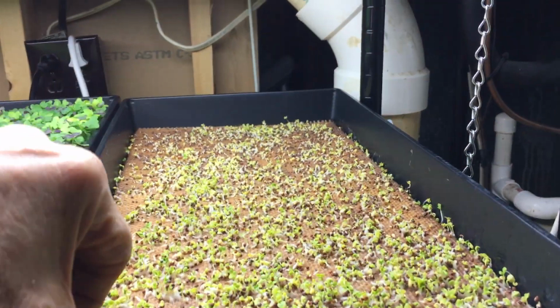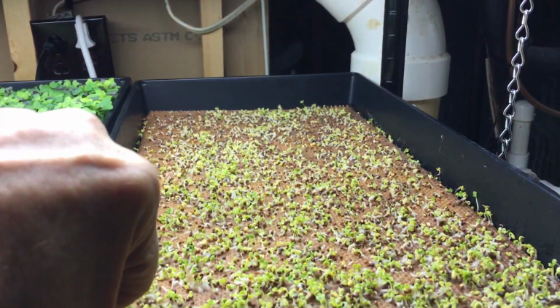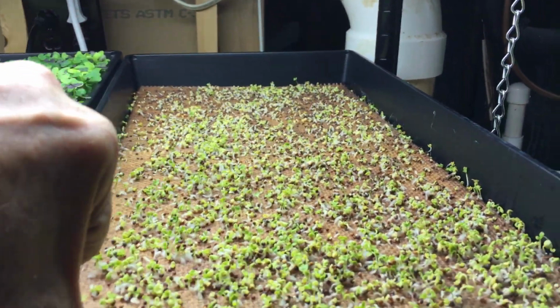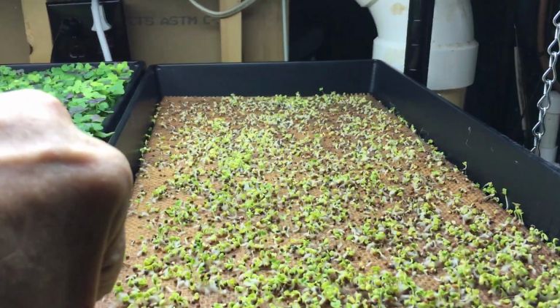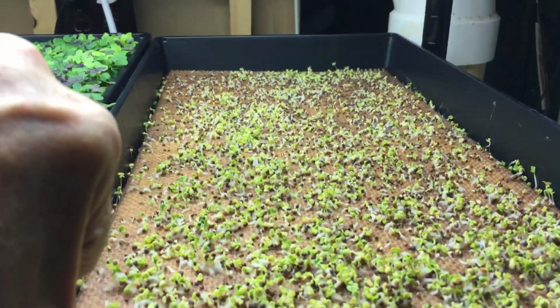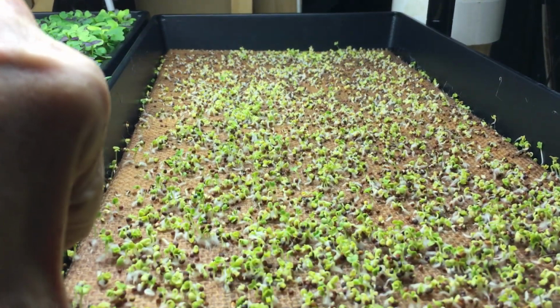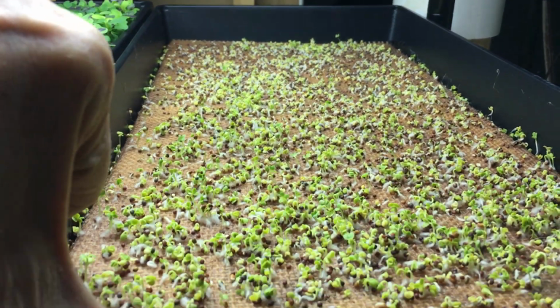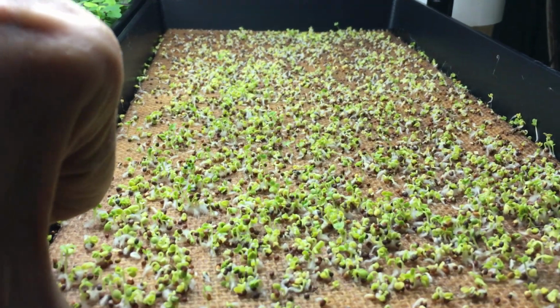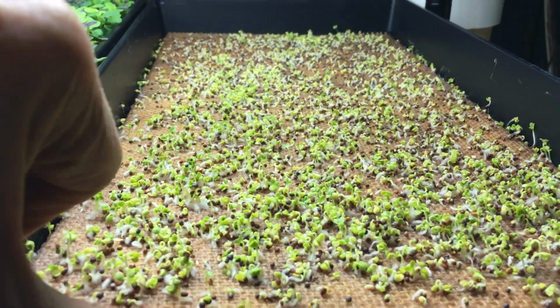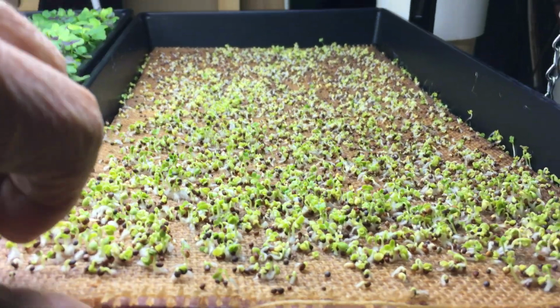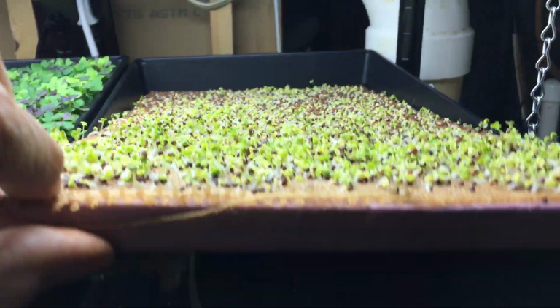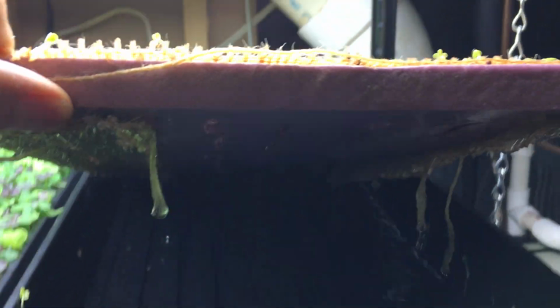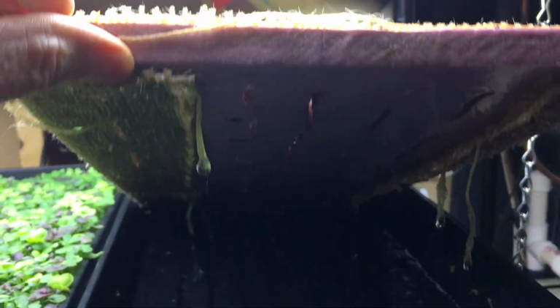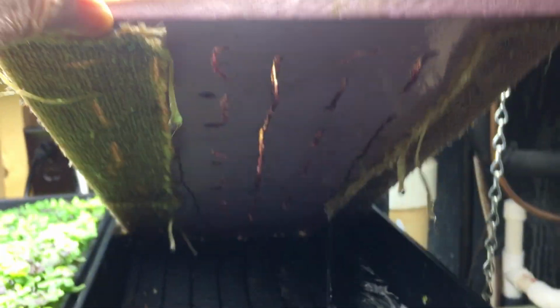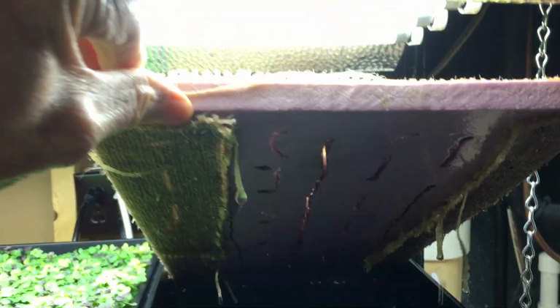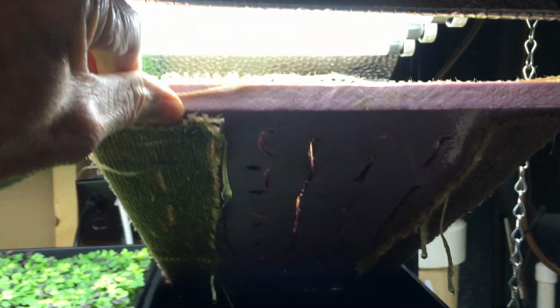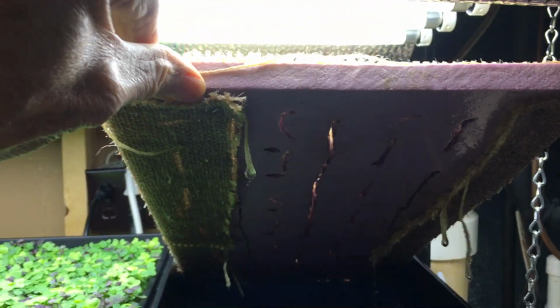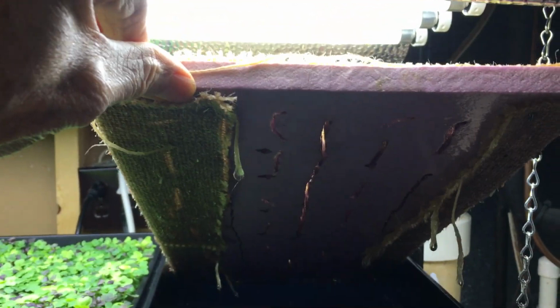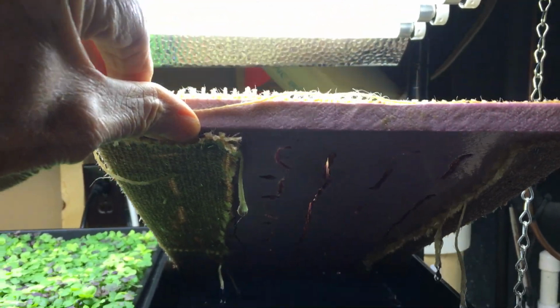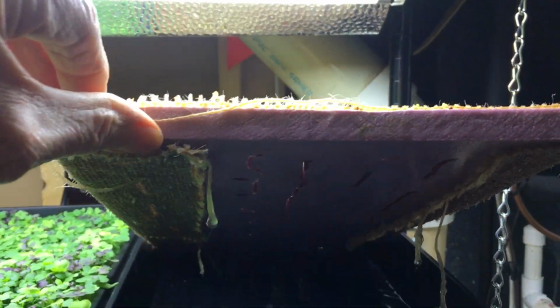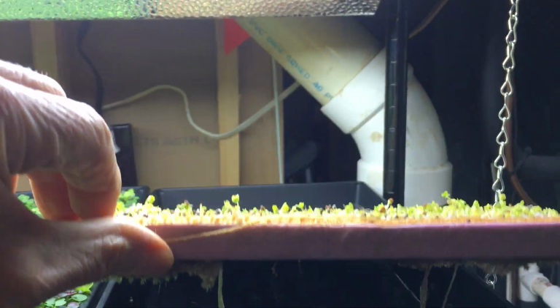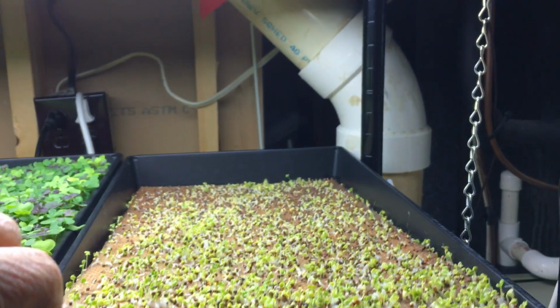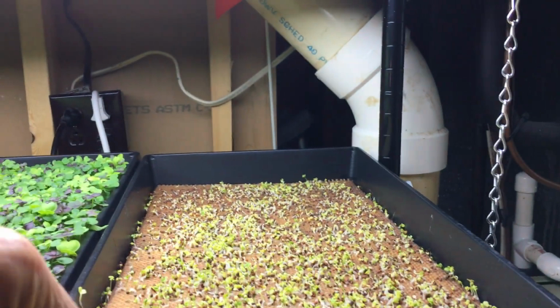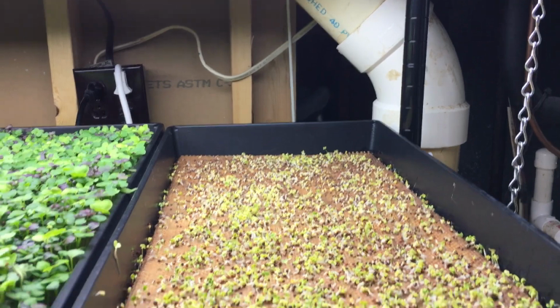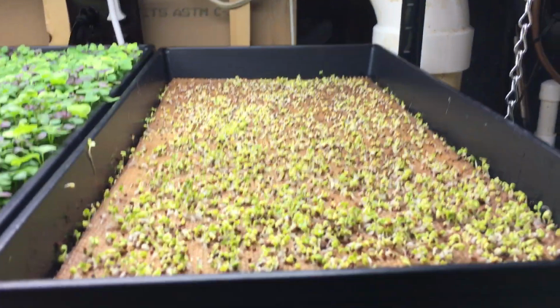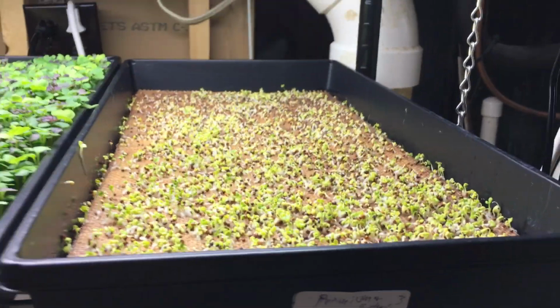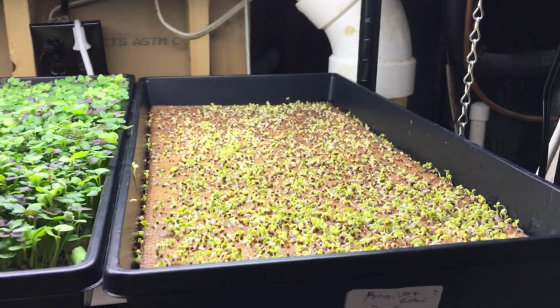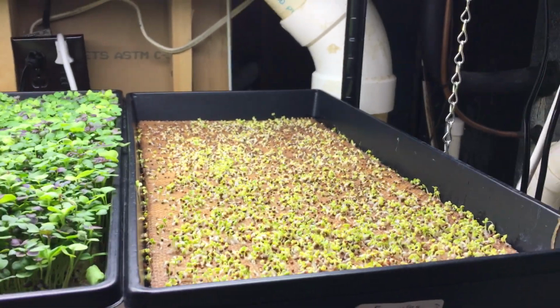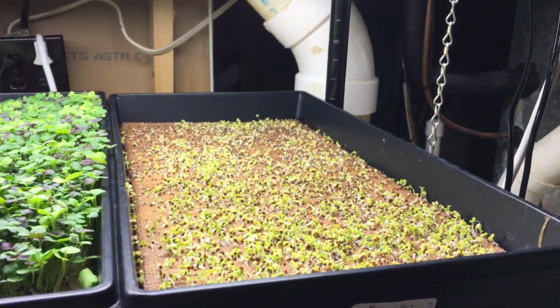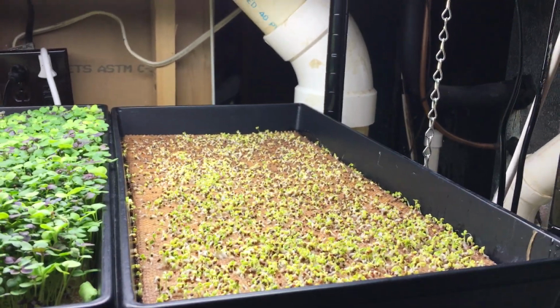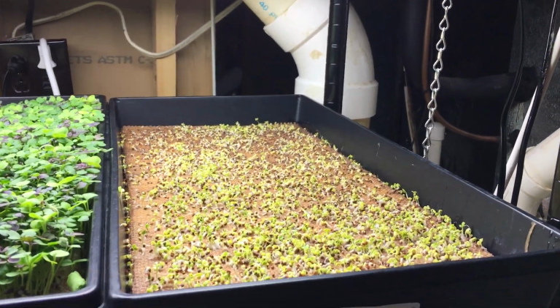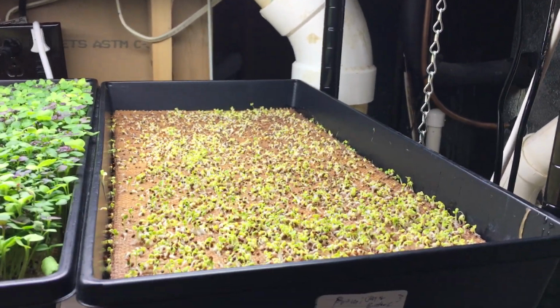This is a raft. It's burlap on half-inch styrofoam with slots cut in it. The substrate costs about 37 cents for this flat.